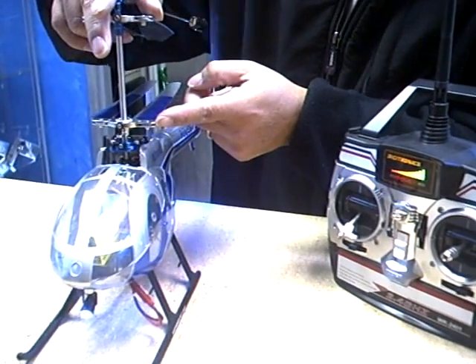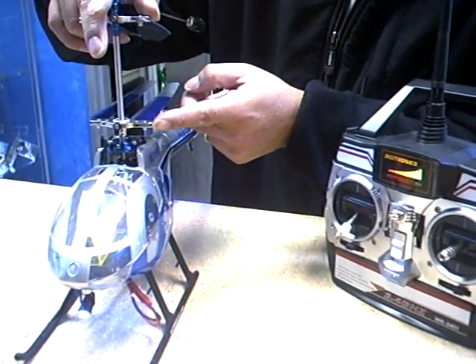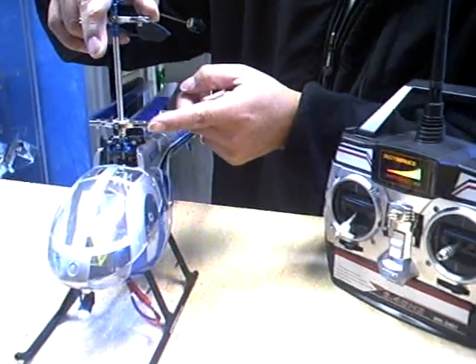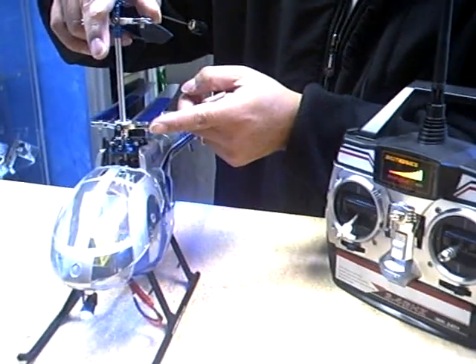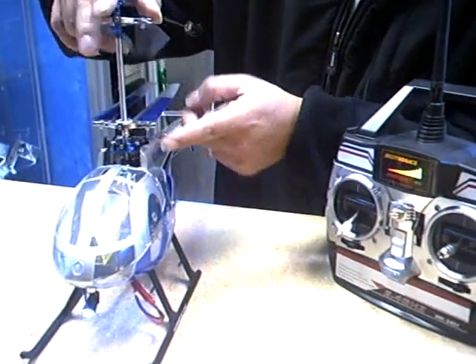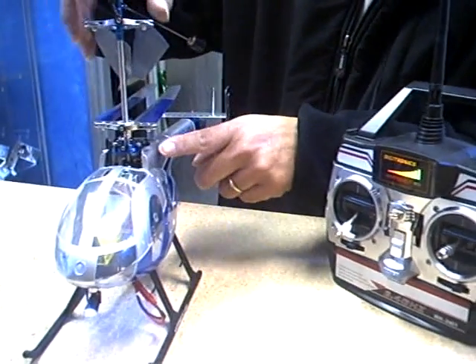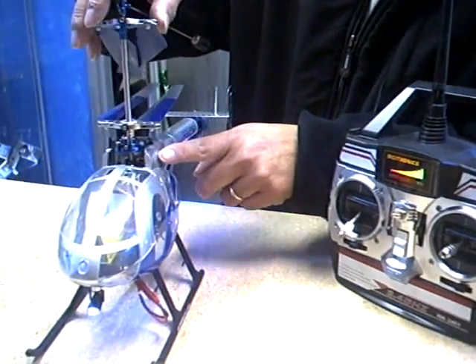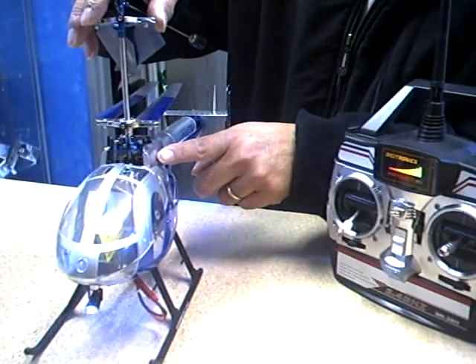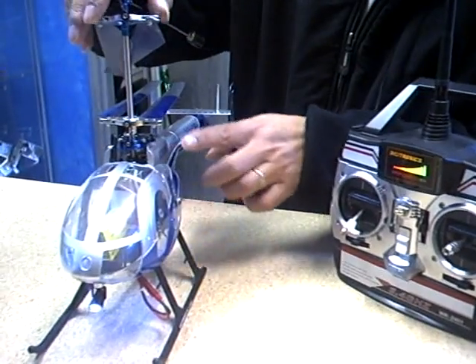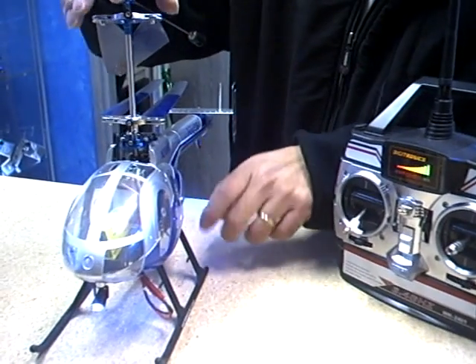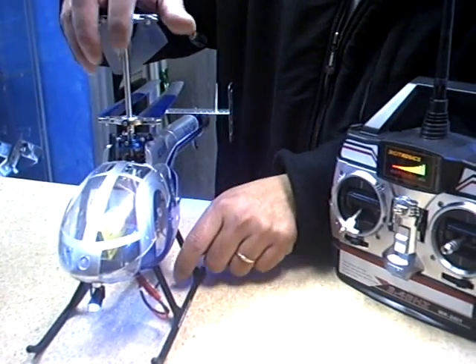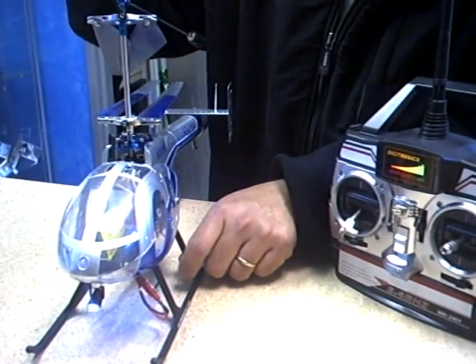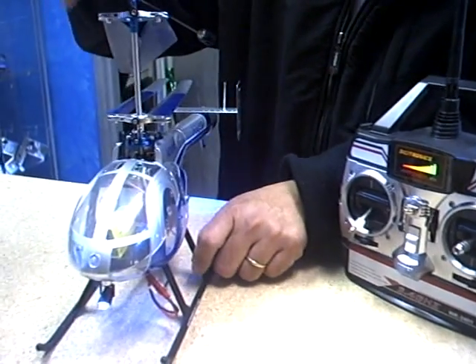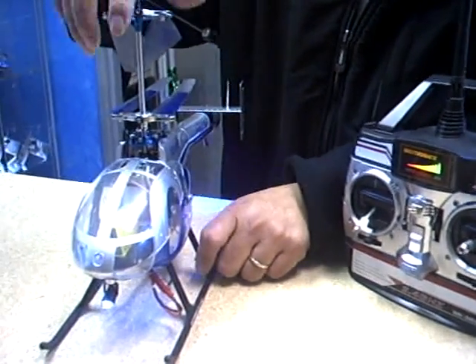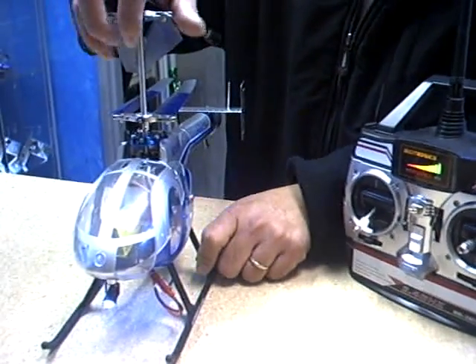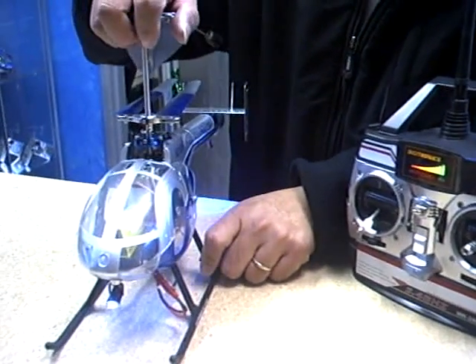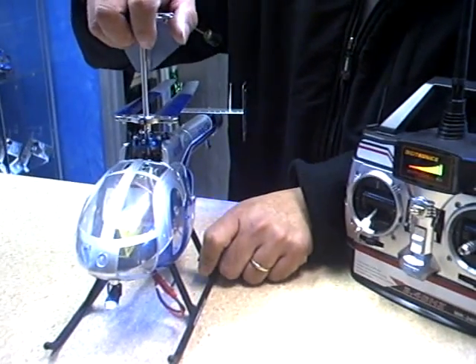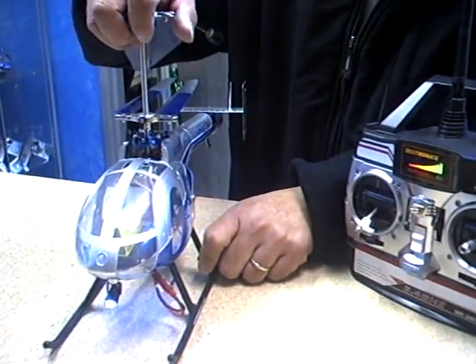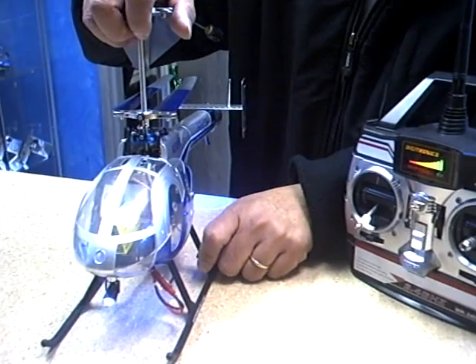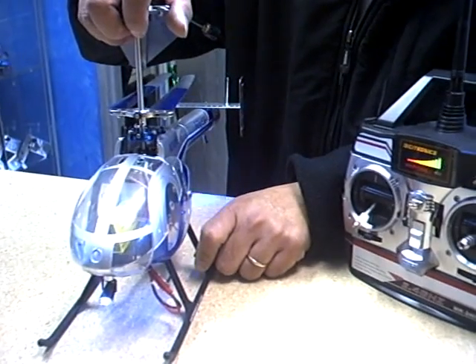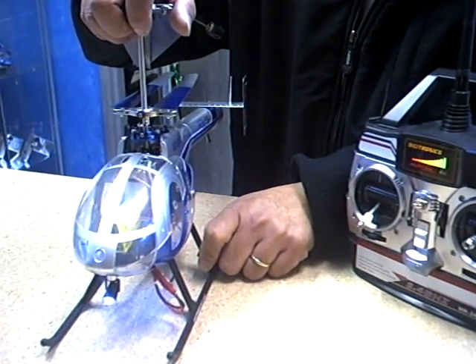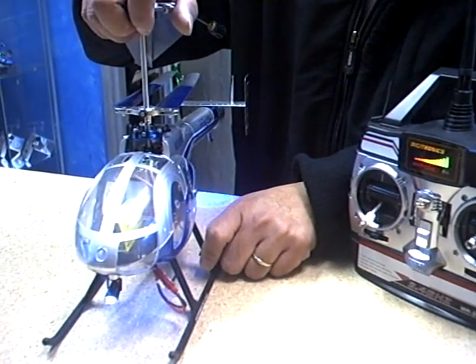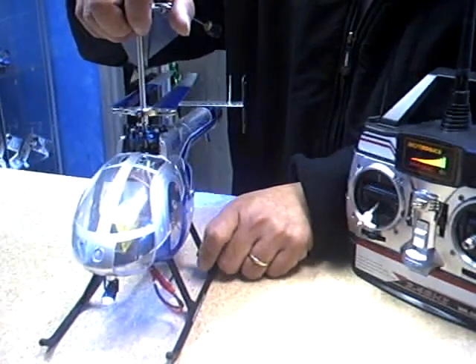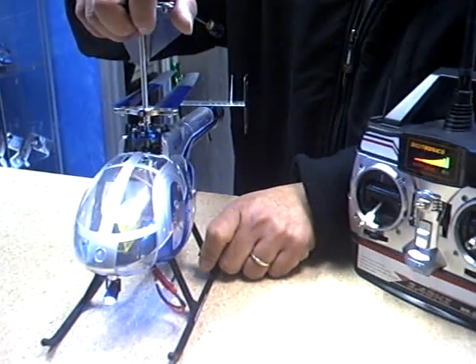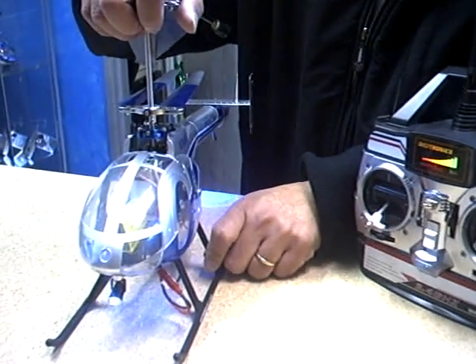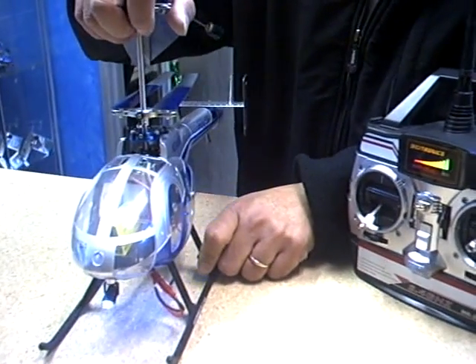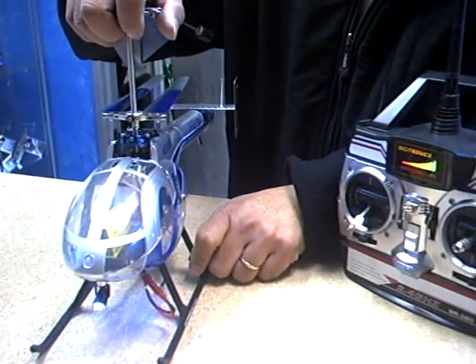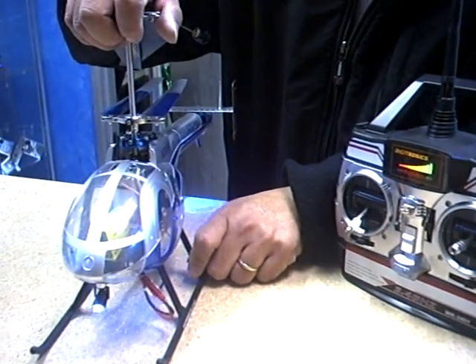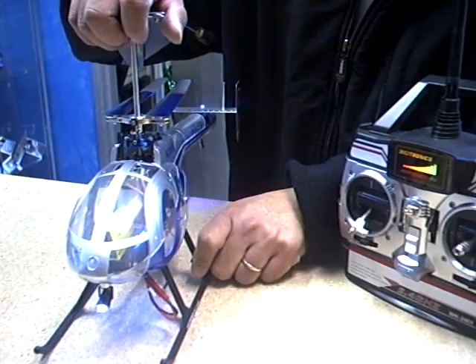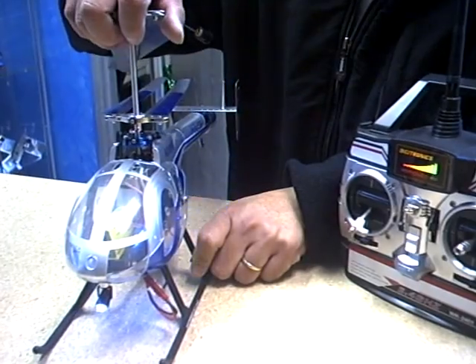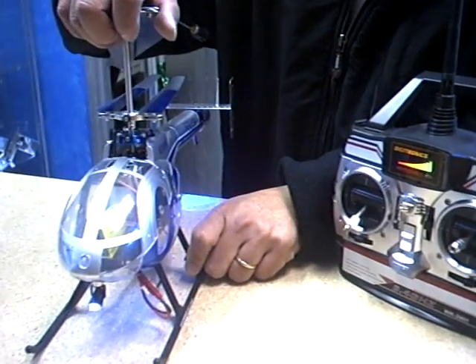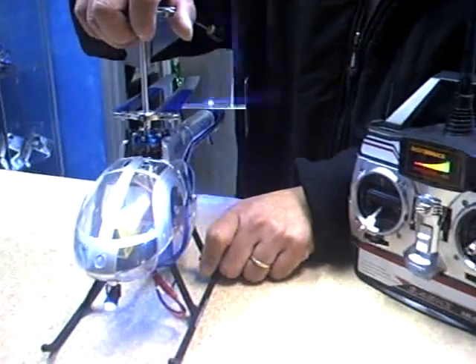Of course, when you're doing all this, make sure that you have a hand firmly holding the helicopter down, but do not press it too hard. This is to avoid any accidental fly-out by the helicopter.